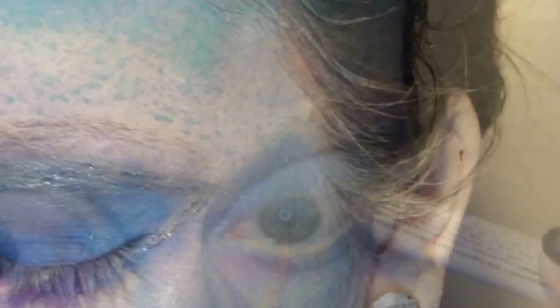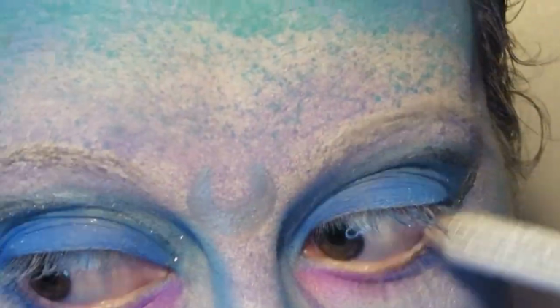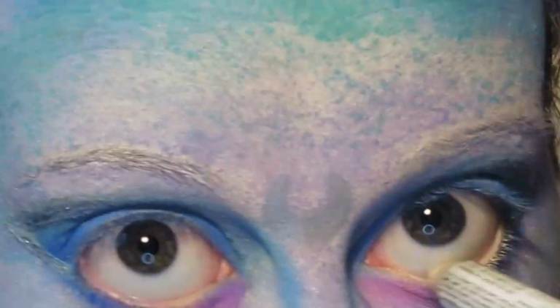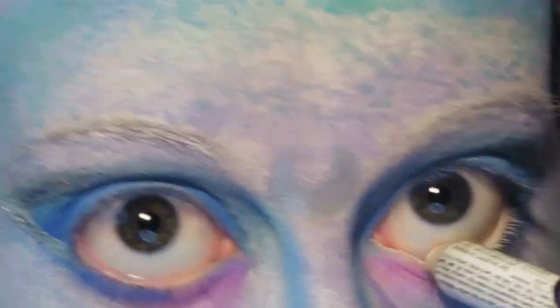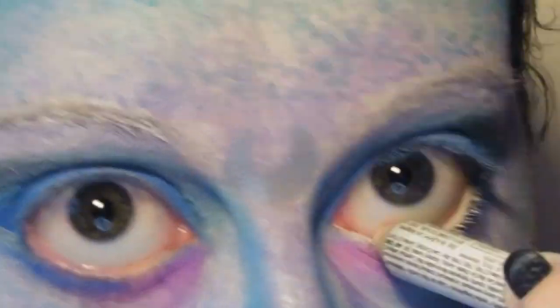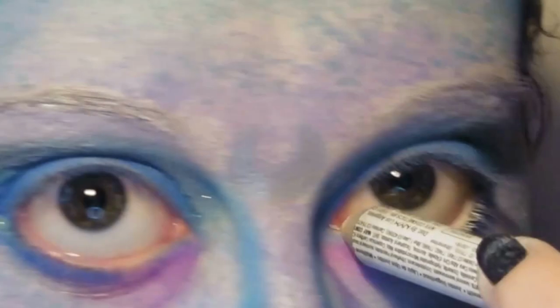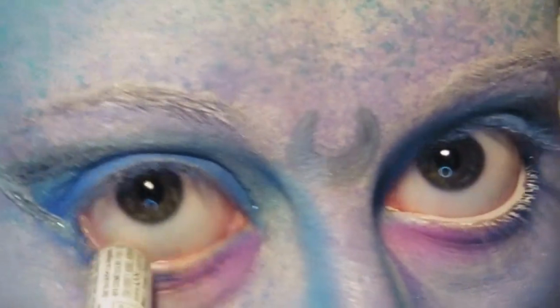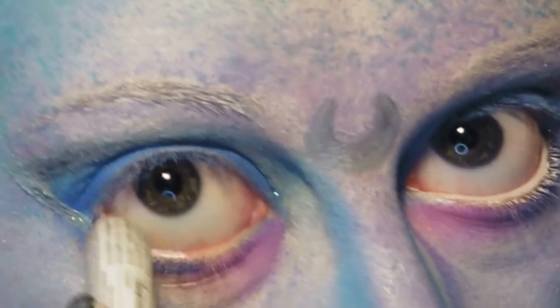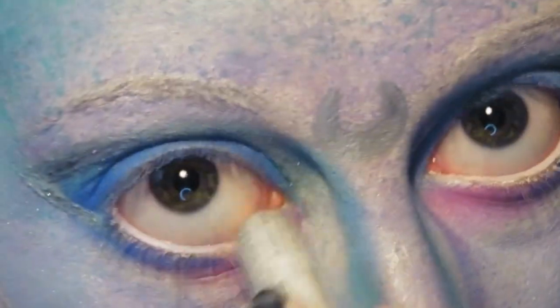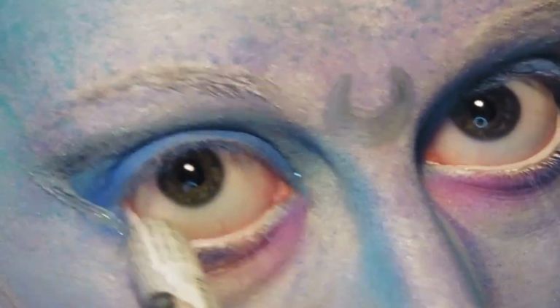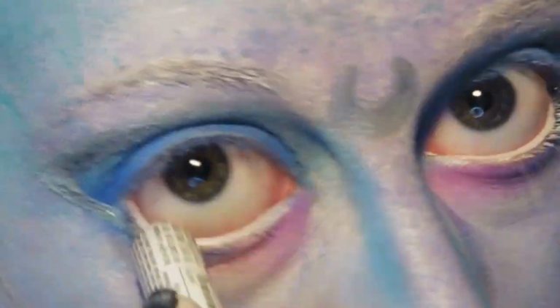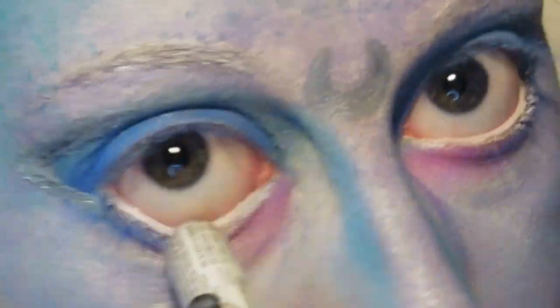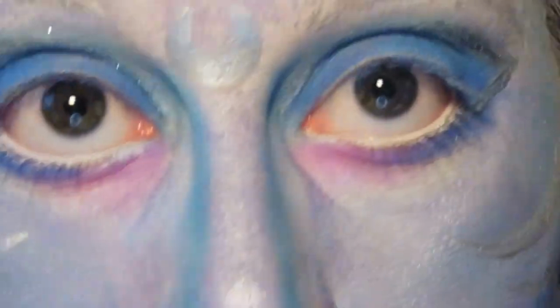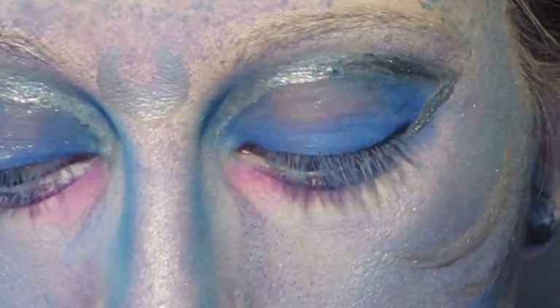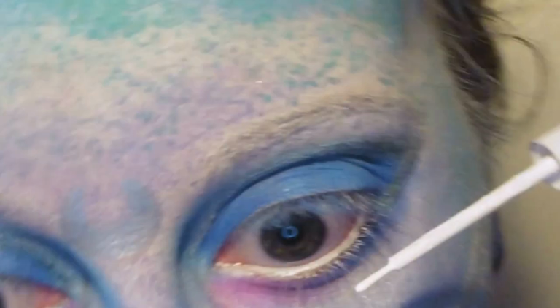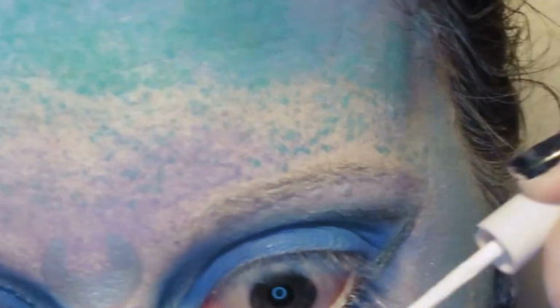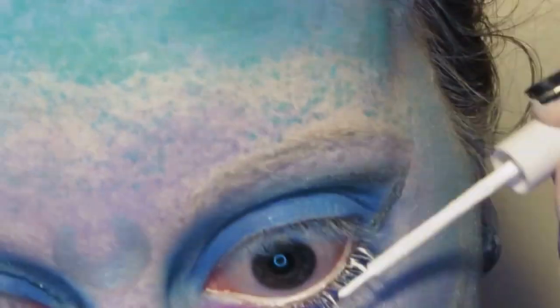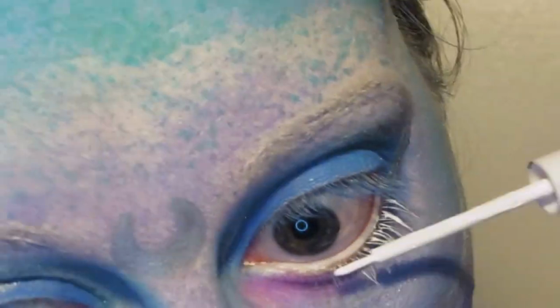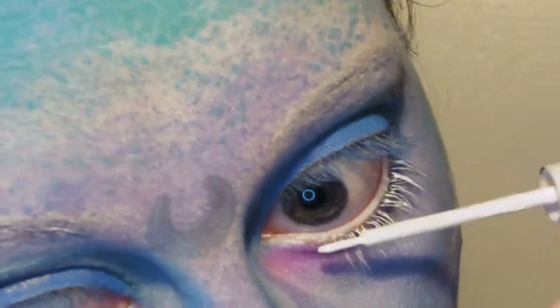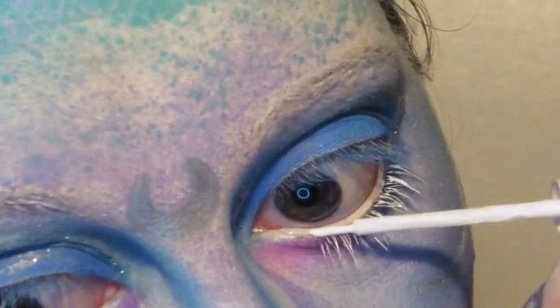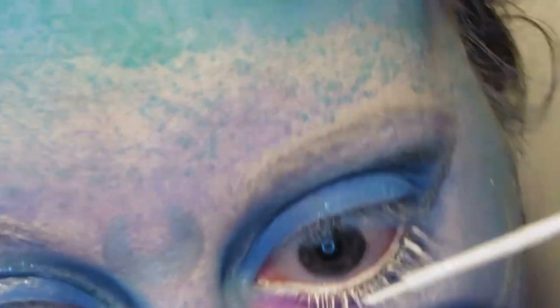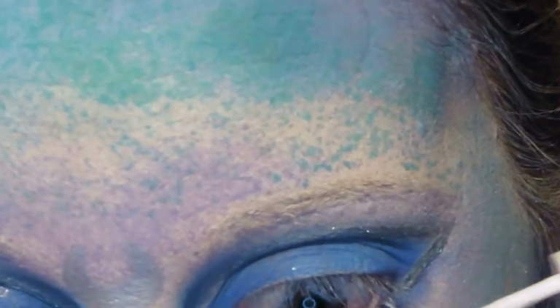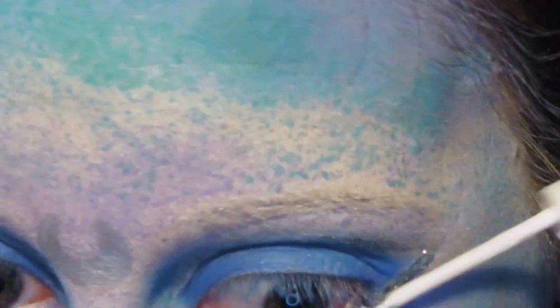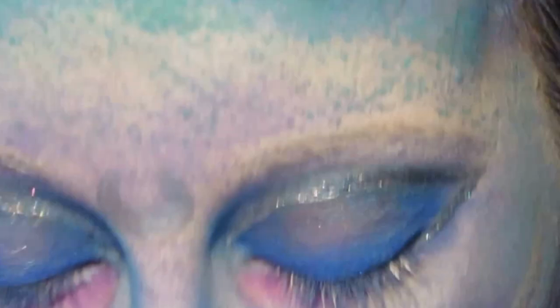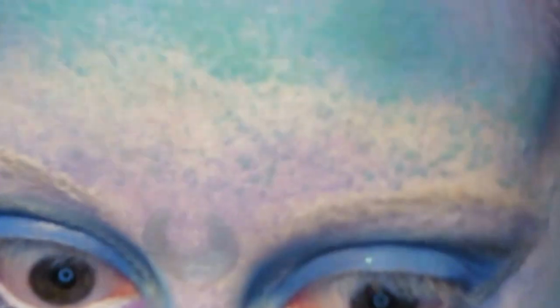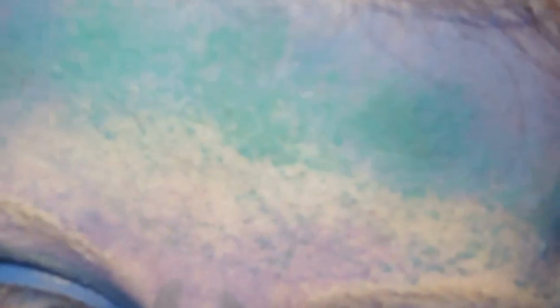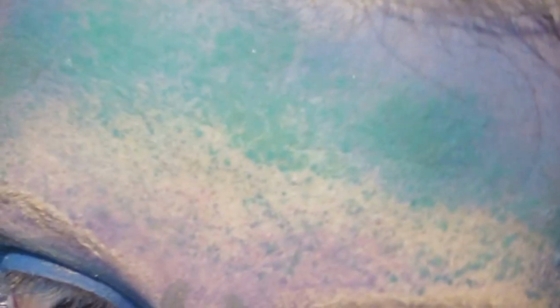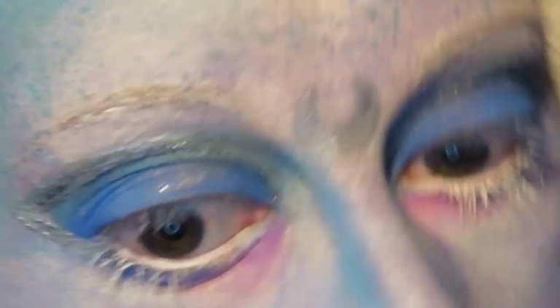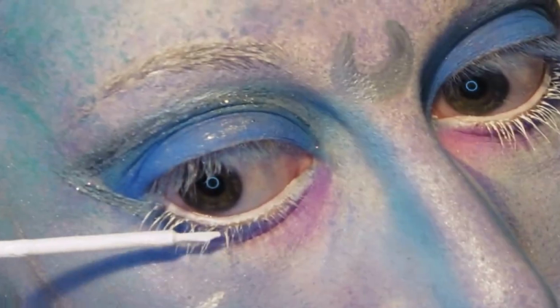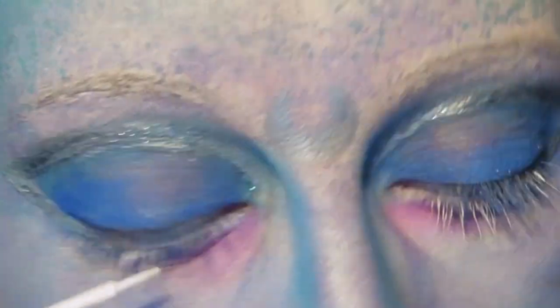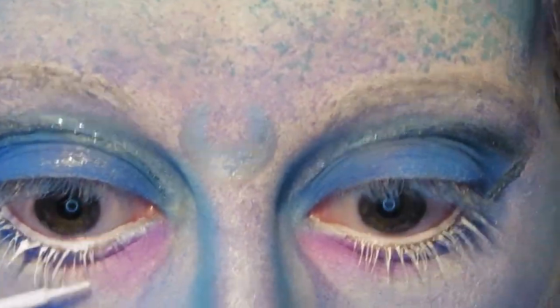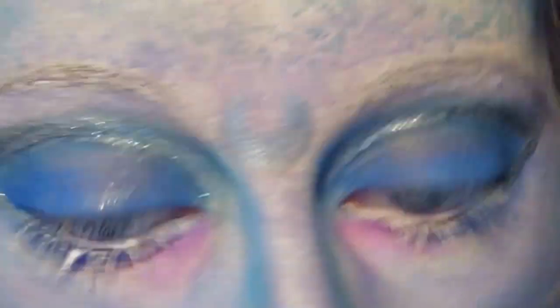Then we're going to line the waterlines with a white pencil and coat the lower lashes with a white liquid eyeliner. You can use a white mascara if you can find one — it's just that I didn't have one at the time.